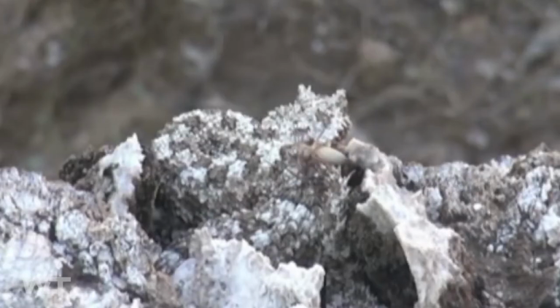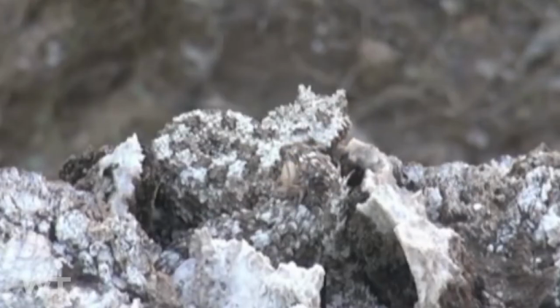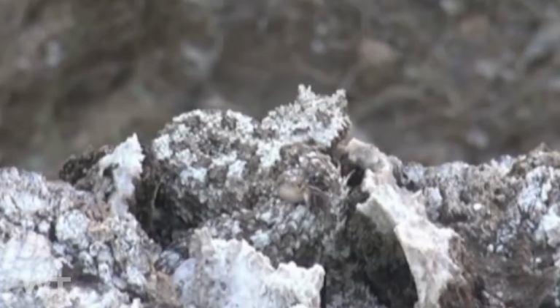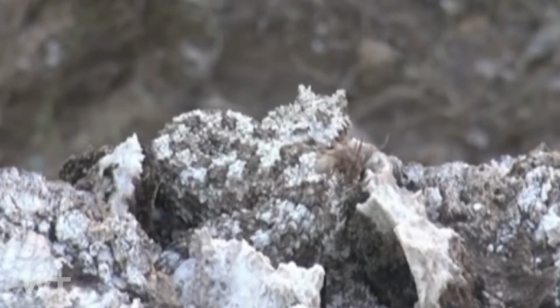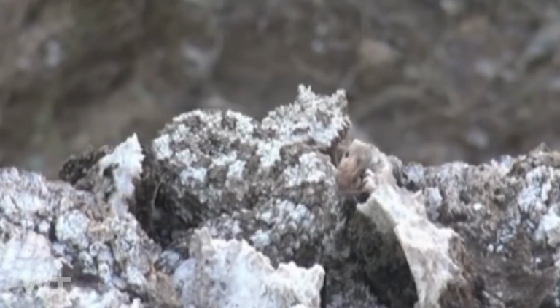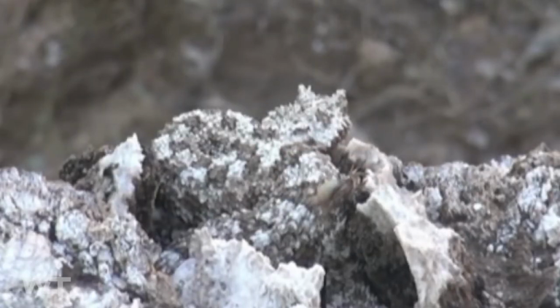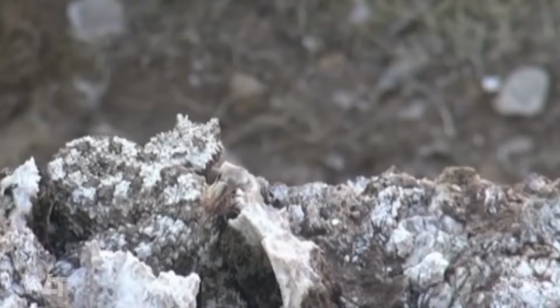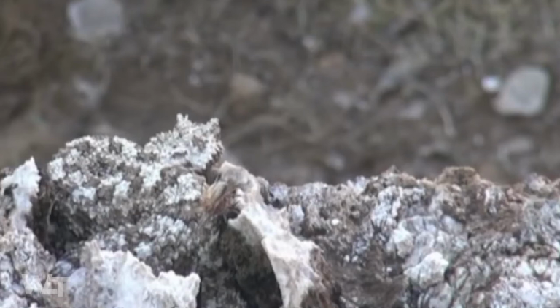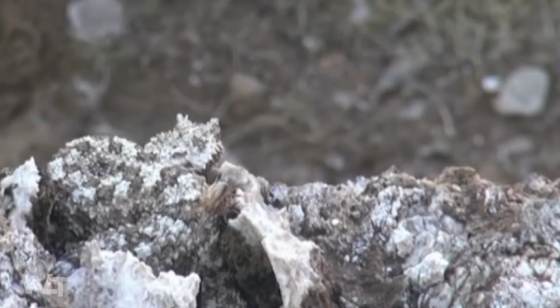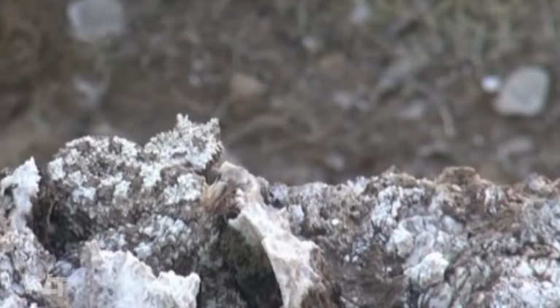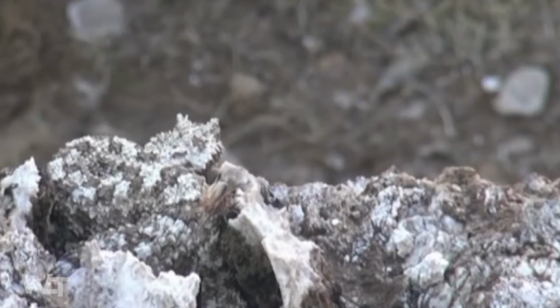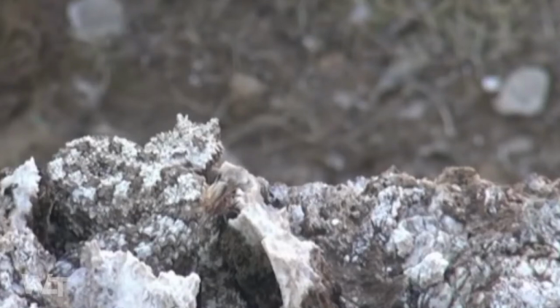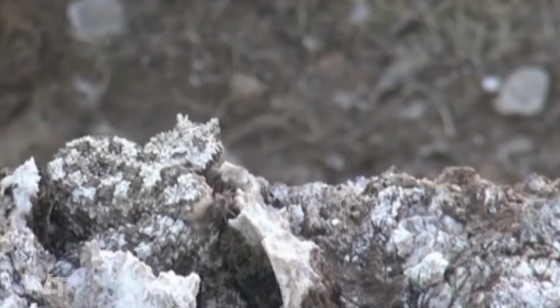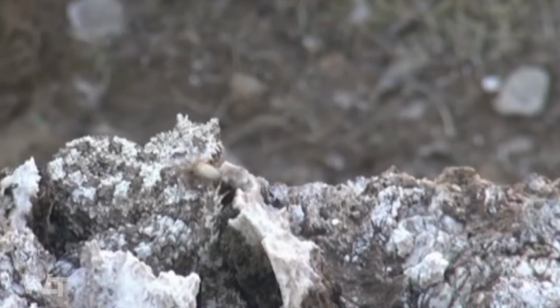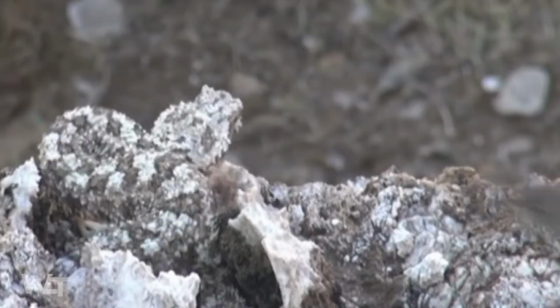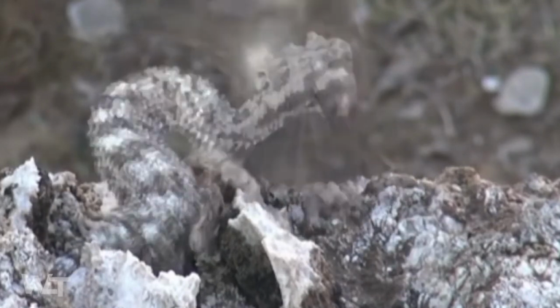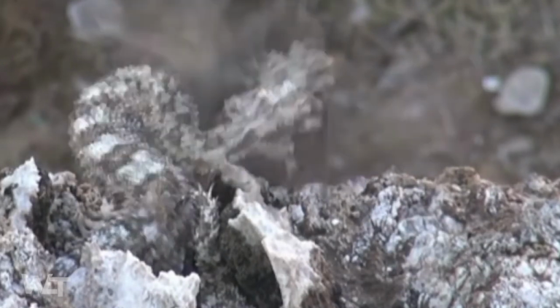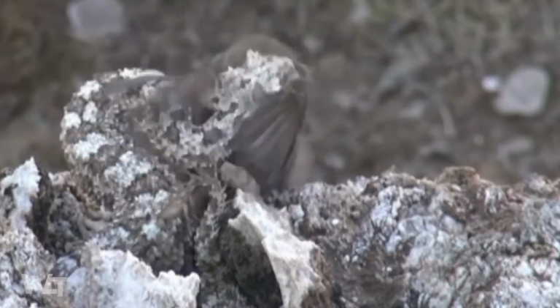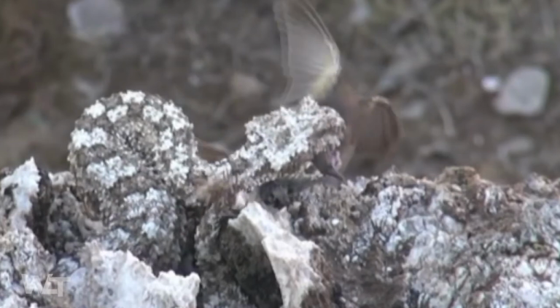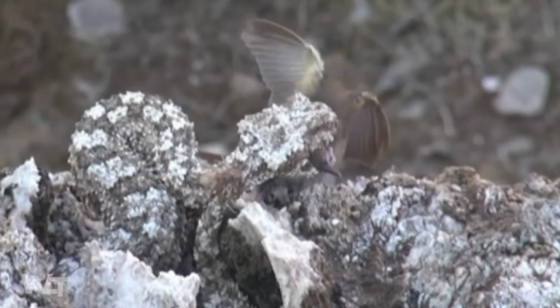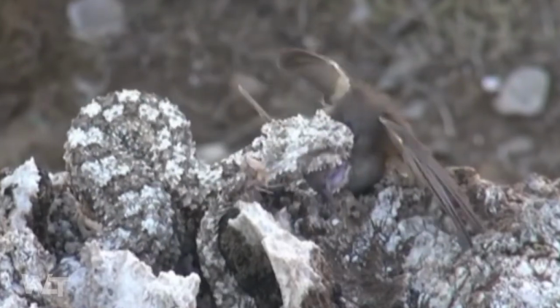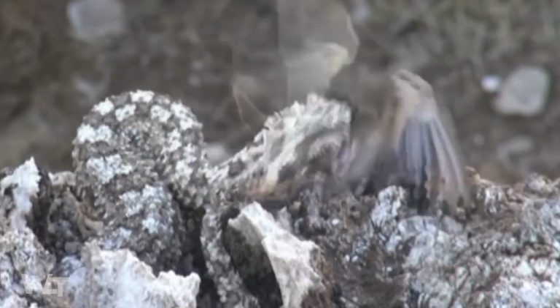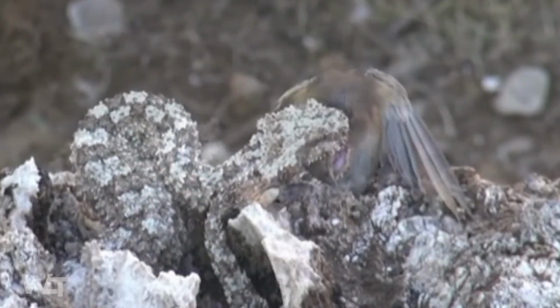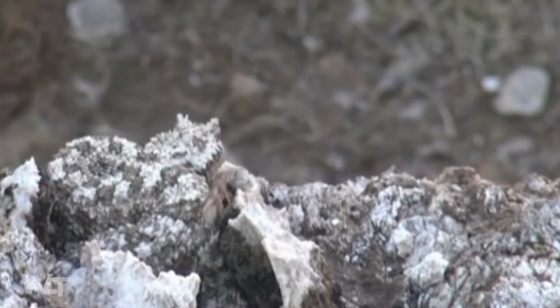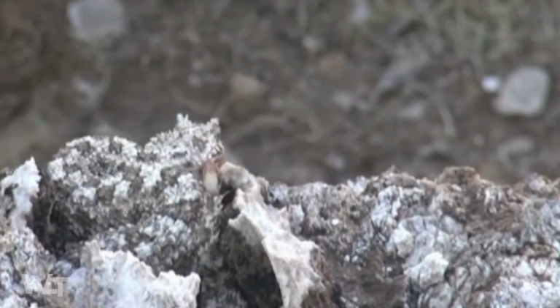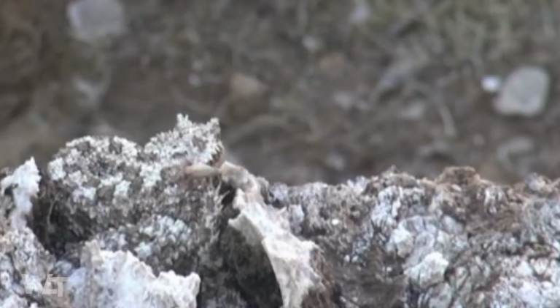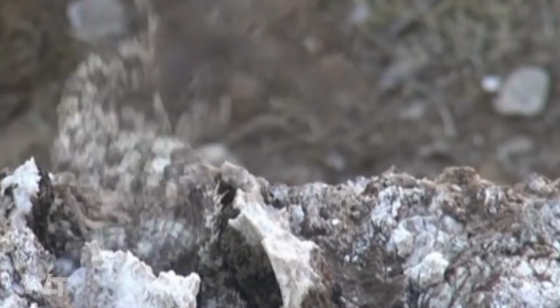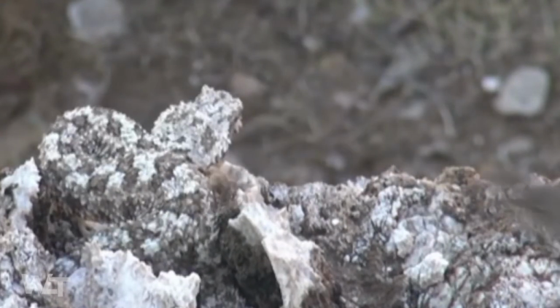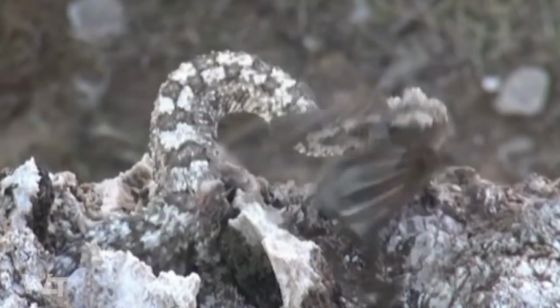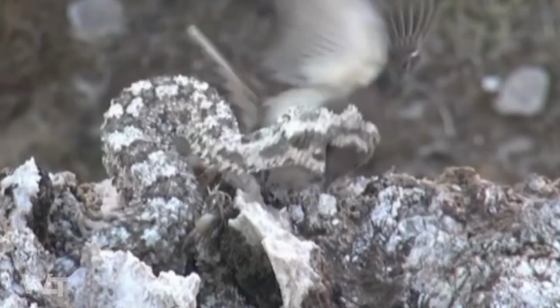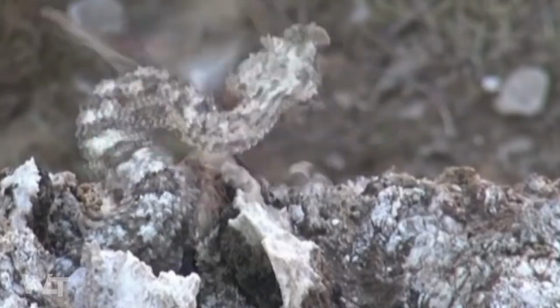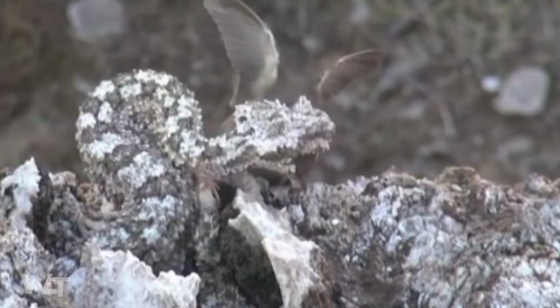However, it wasn't until 2006 that researchers obtained a live animal to examine and realized the distinctive tail suggested they had discovered a new species. The species engages in feeding mimicry, where it mimics a spider with its tail to lure prey.